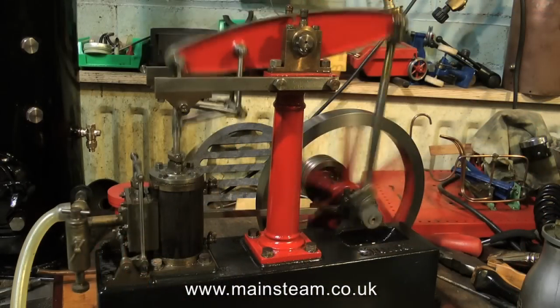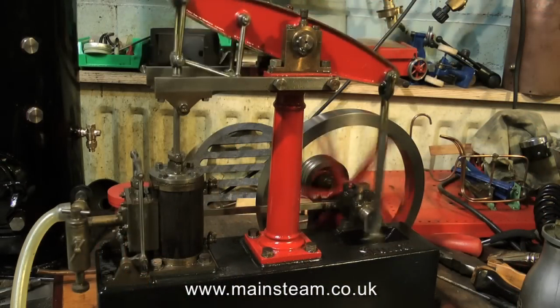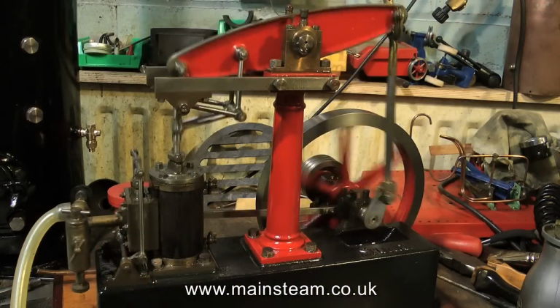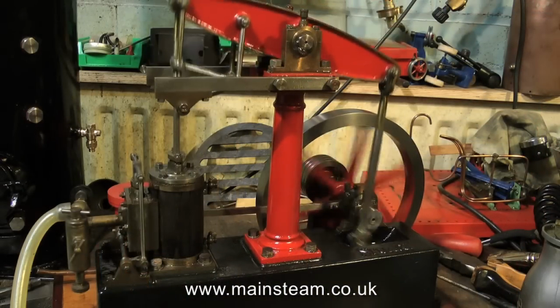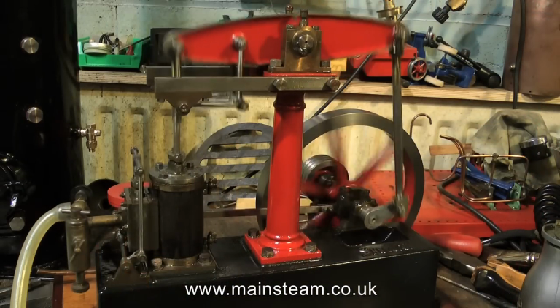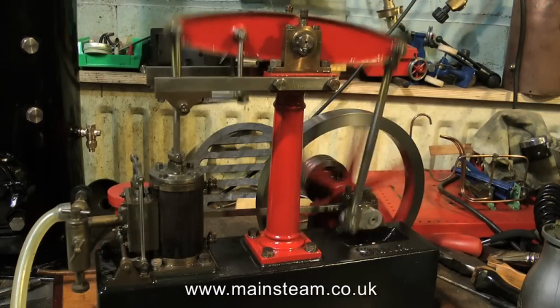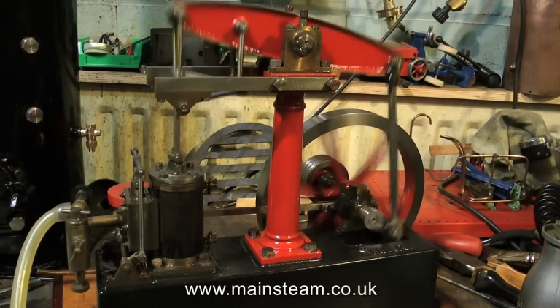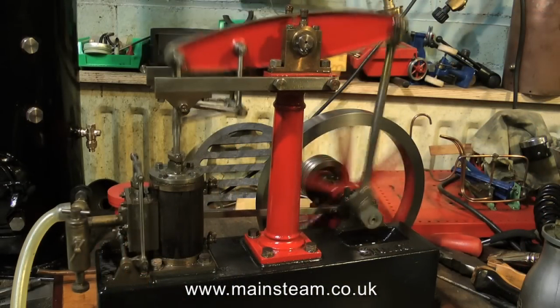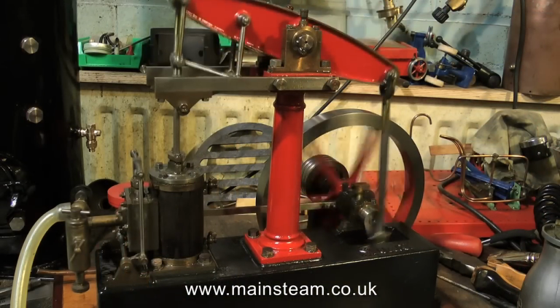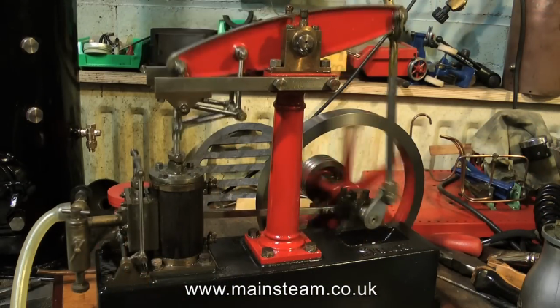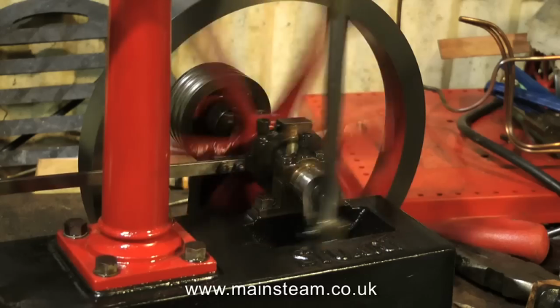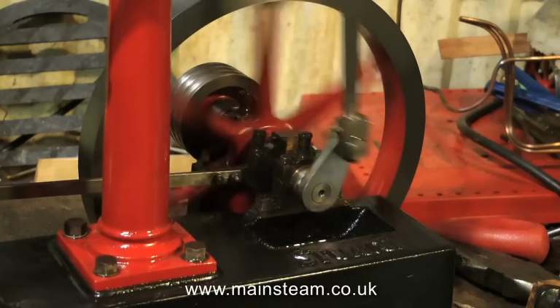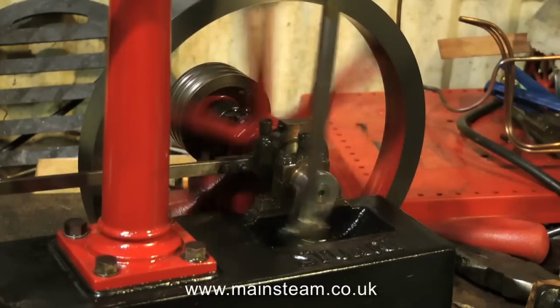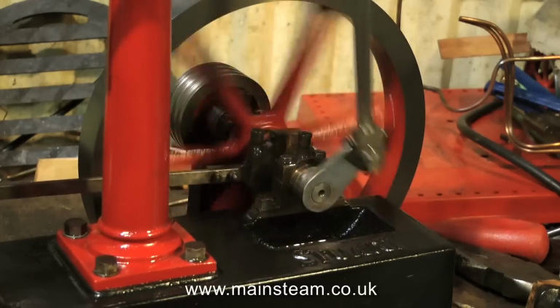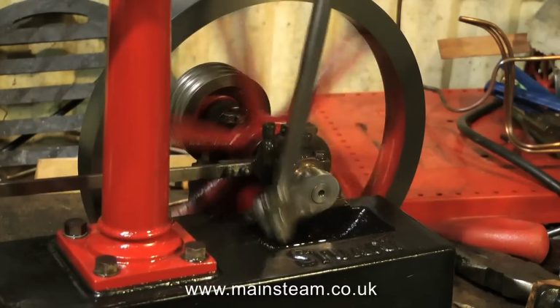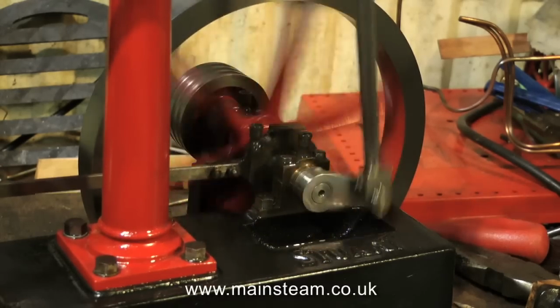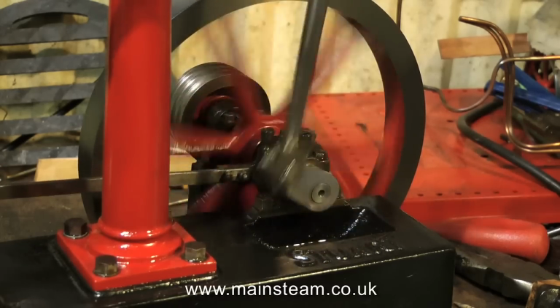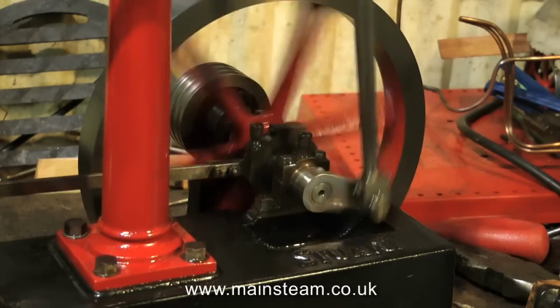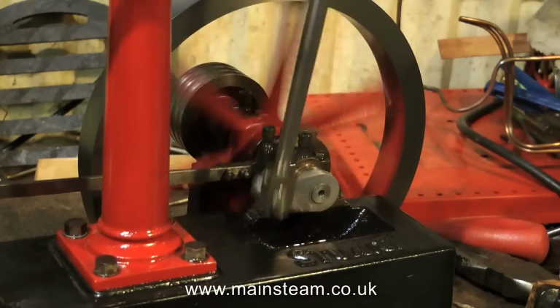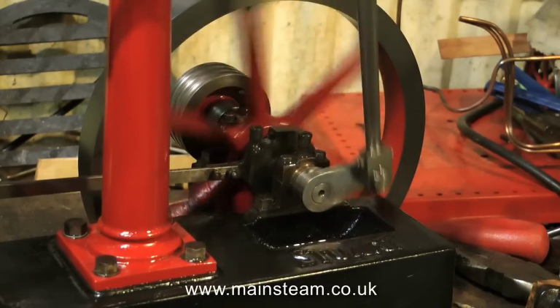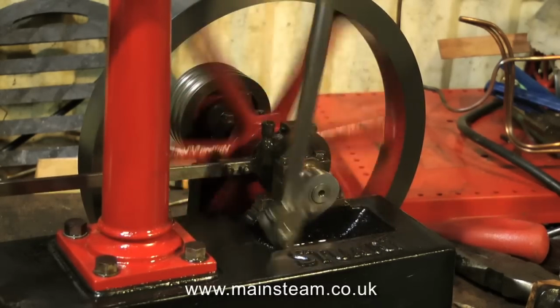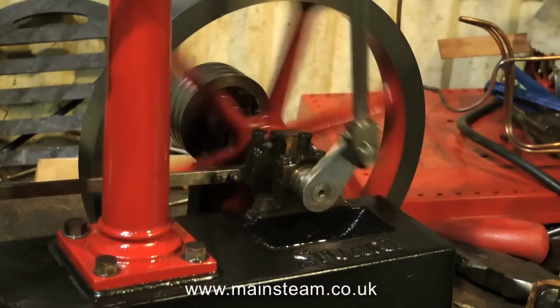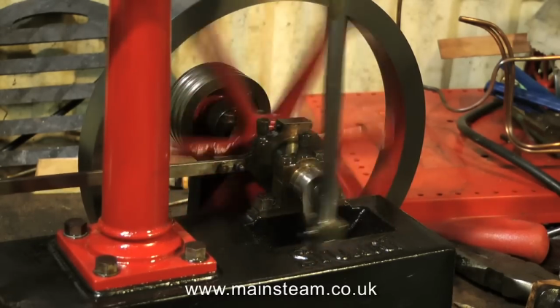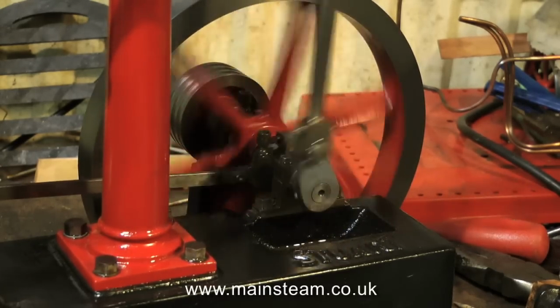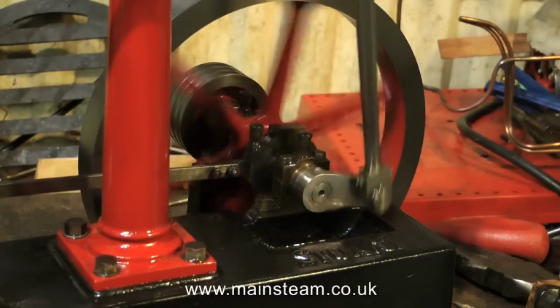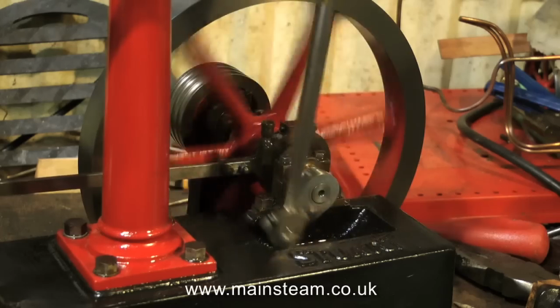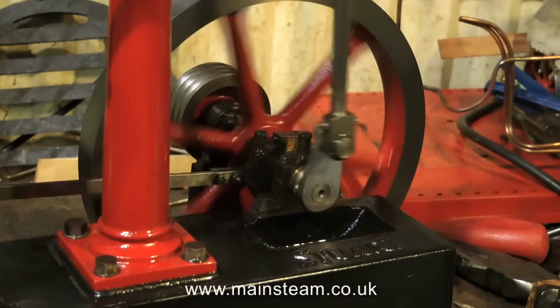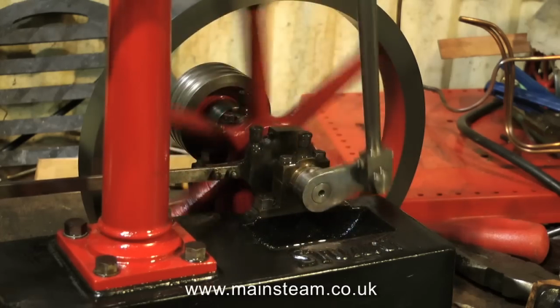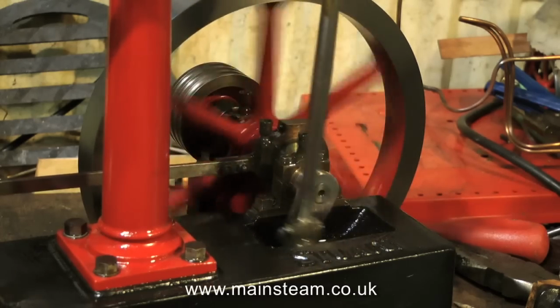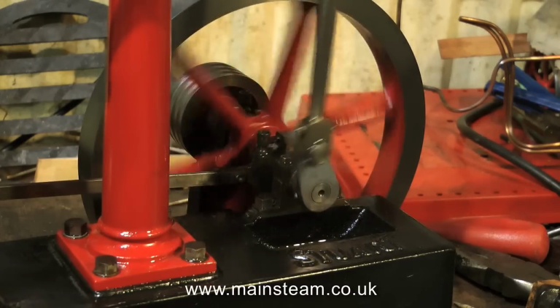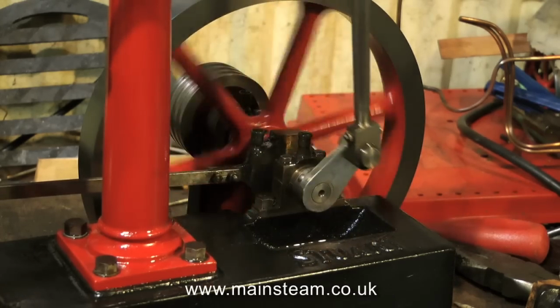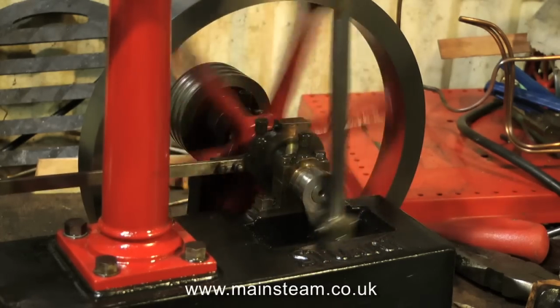This time the engine ran a lot better — less knocking and altogether smoother. At this point I set the timing to the correct setting, admitting steam, or in this case compressed air, just before top dead centre, and the engine started to run a lot better.